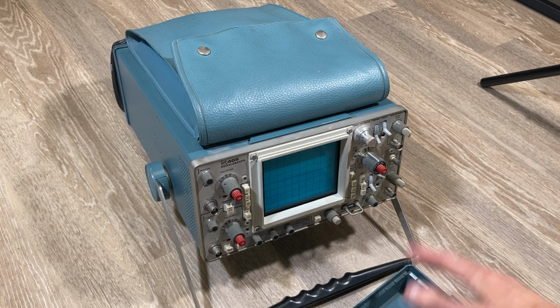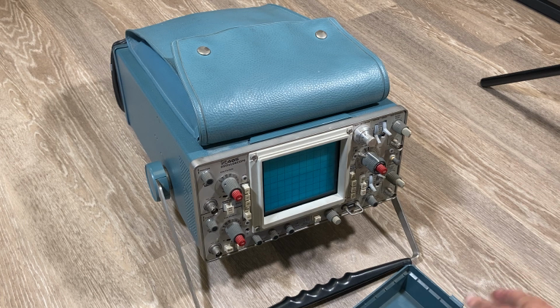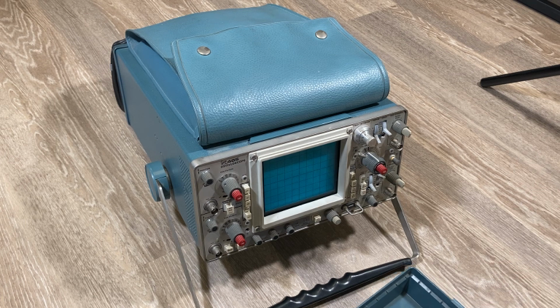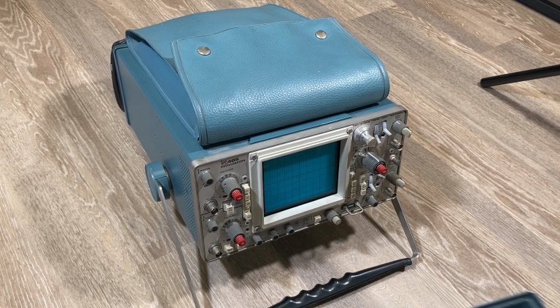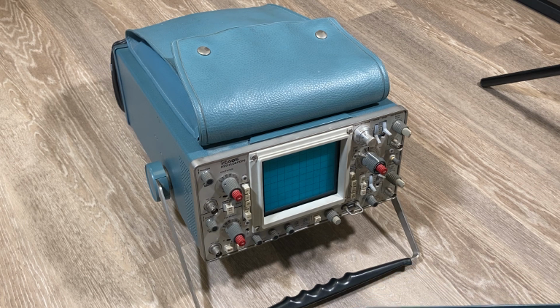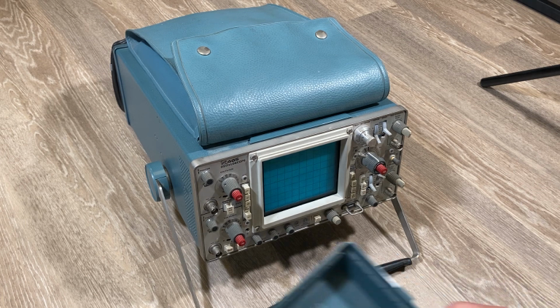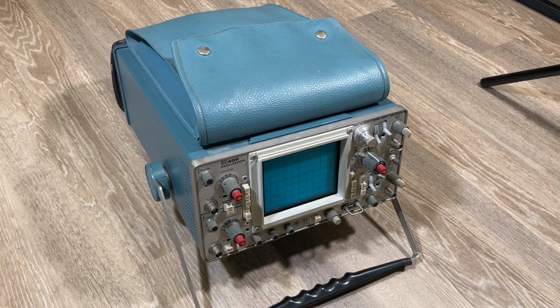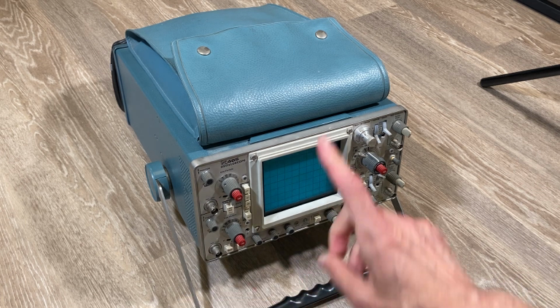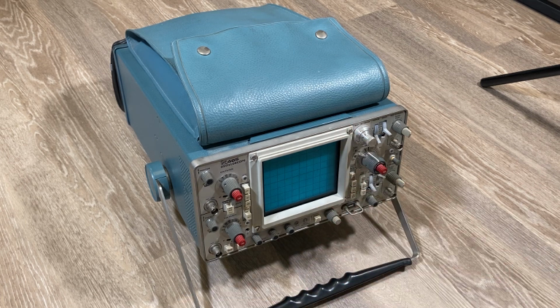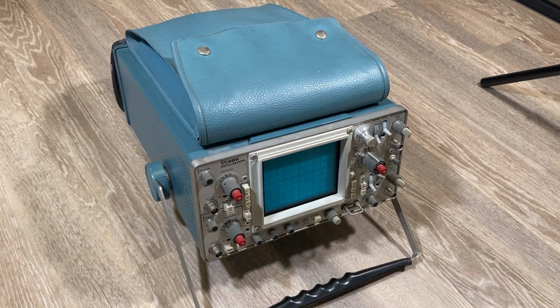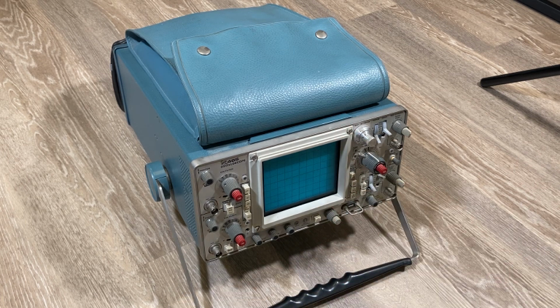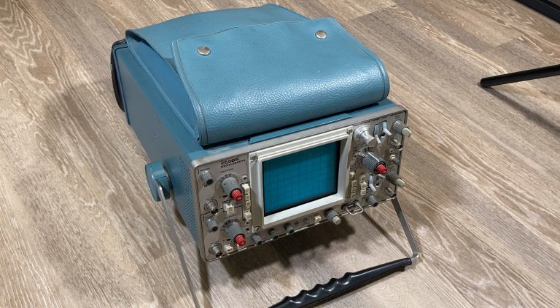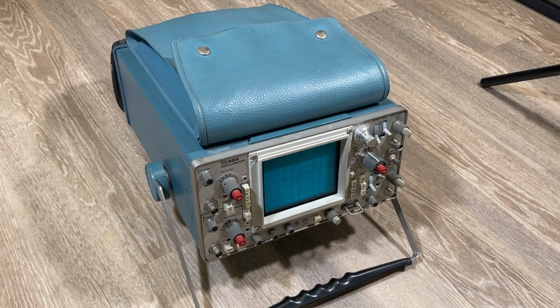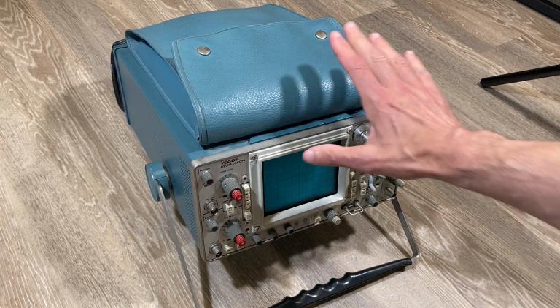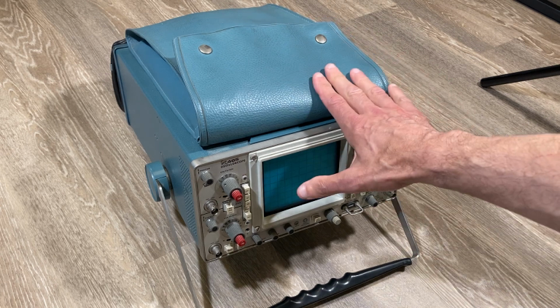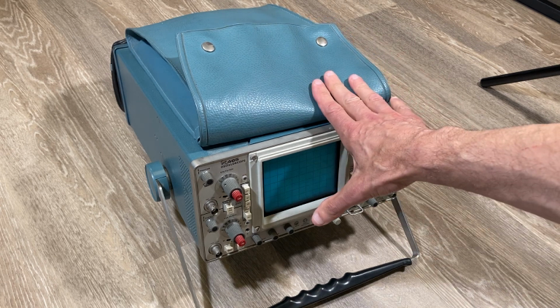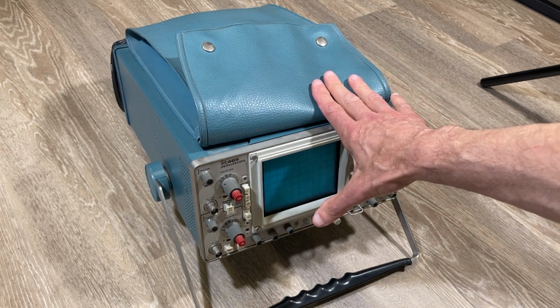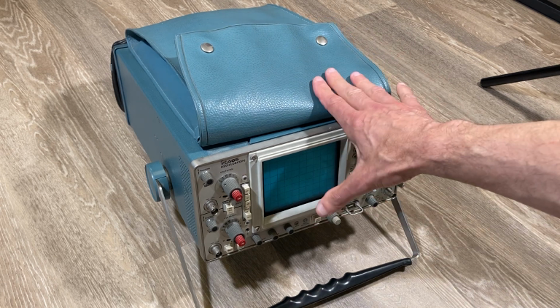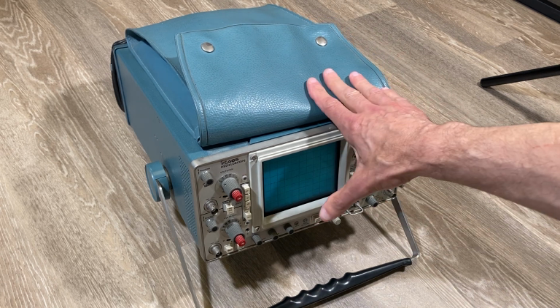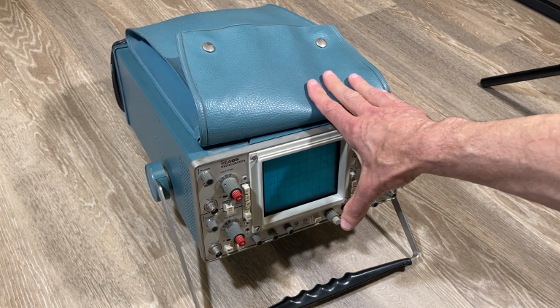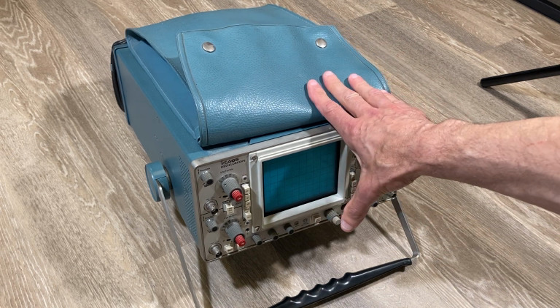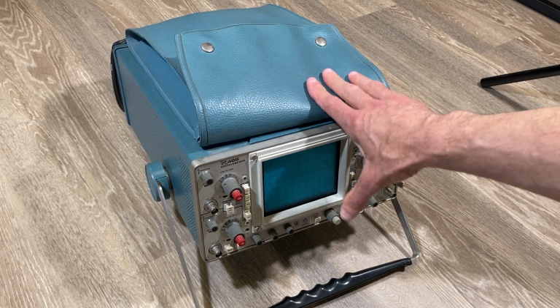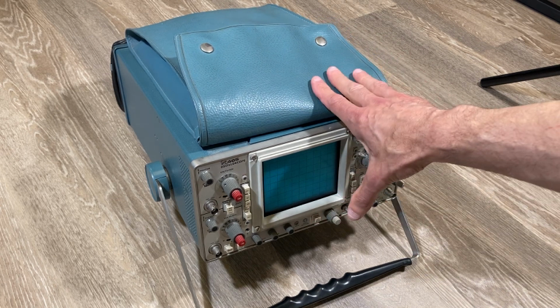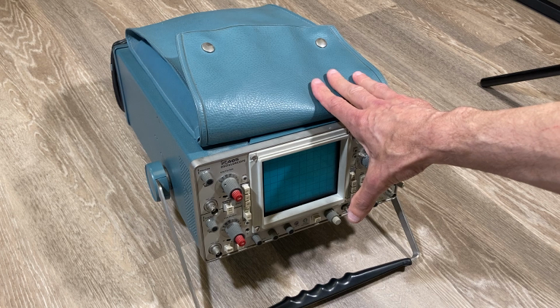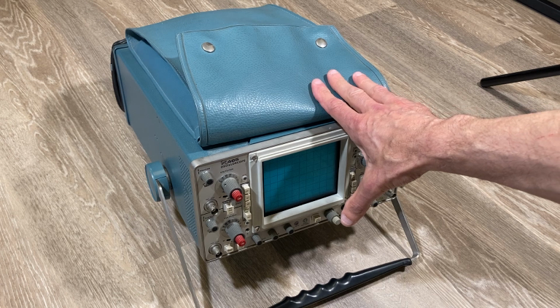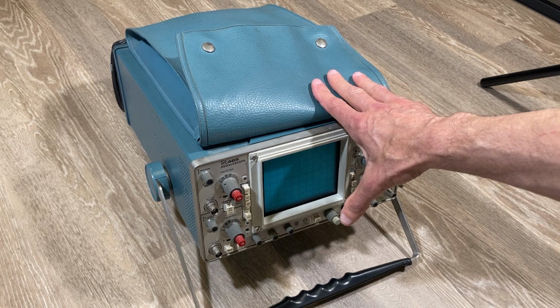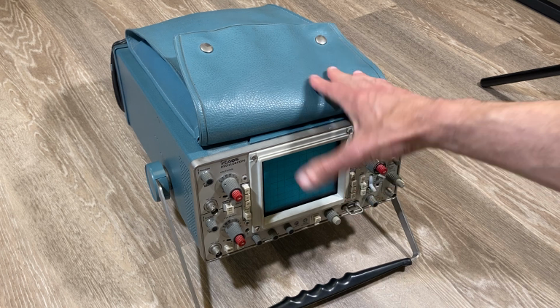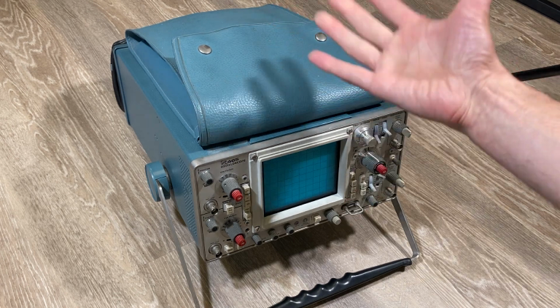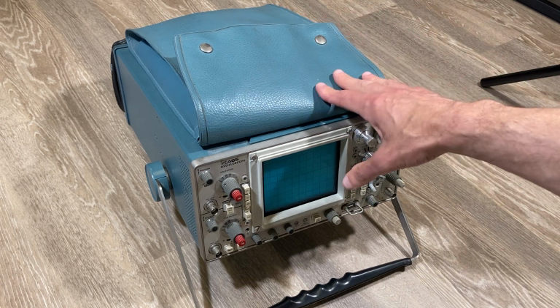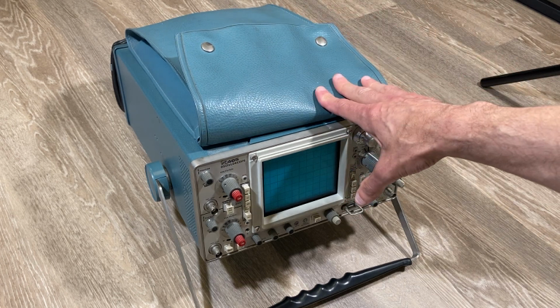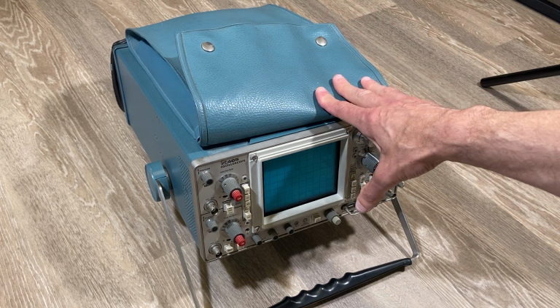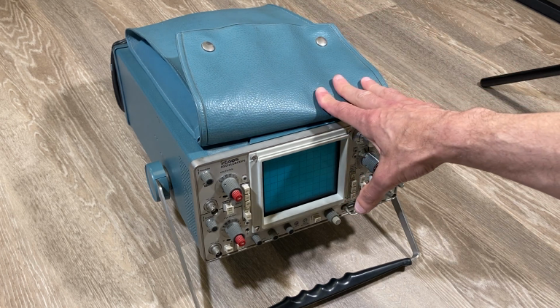This is not just any oscilloscope. This particular oscilloscope is a major part of computer history. It was used by Al Alcorn to invent Pong, now considered the birth of the home video game industry.